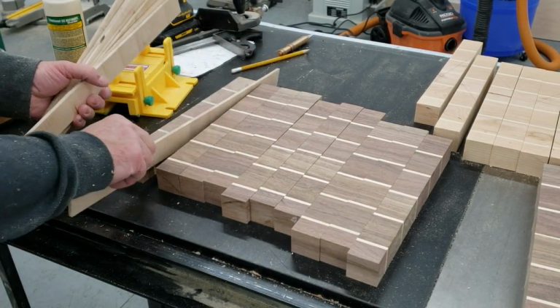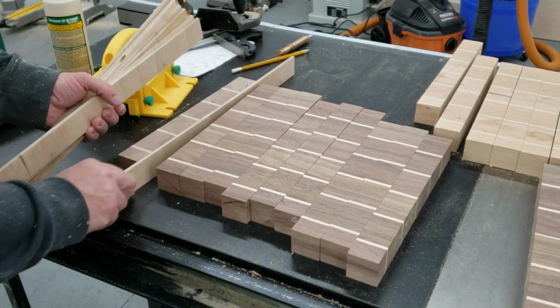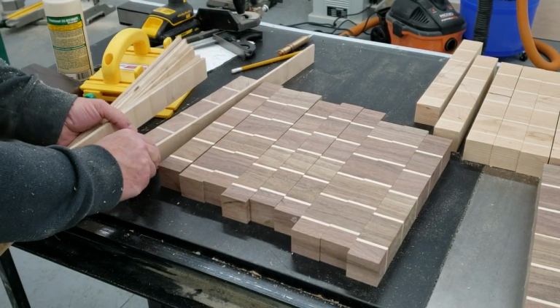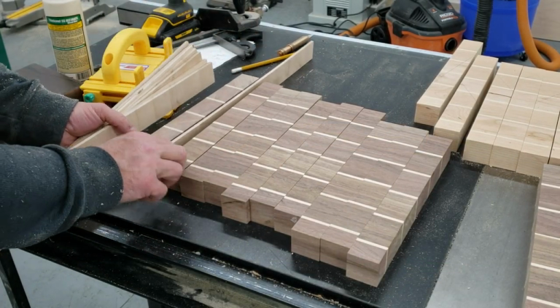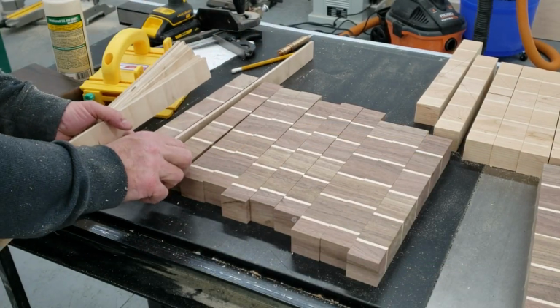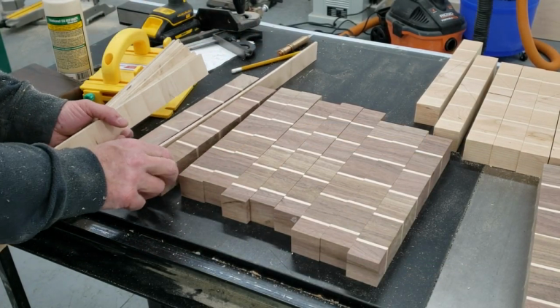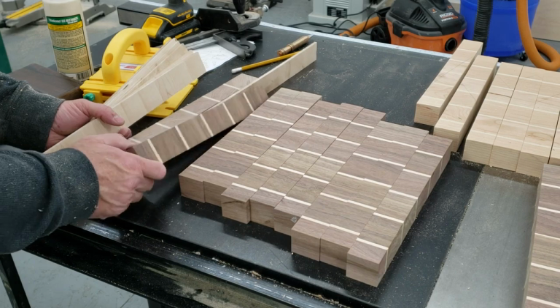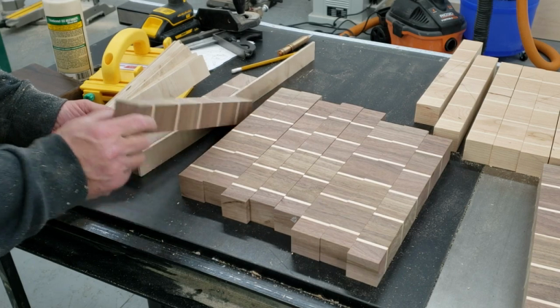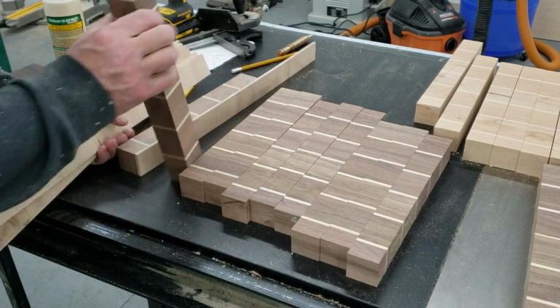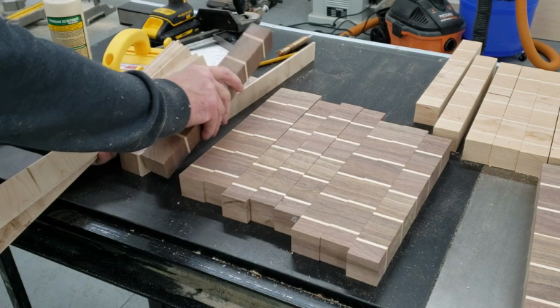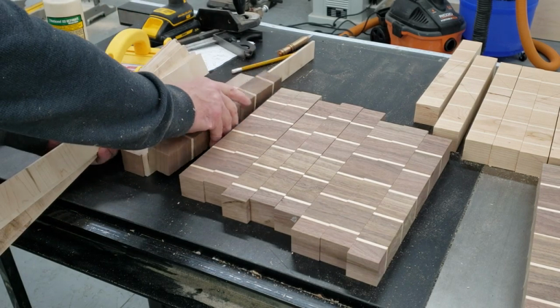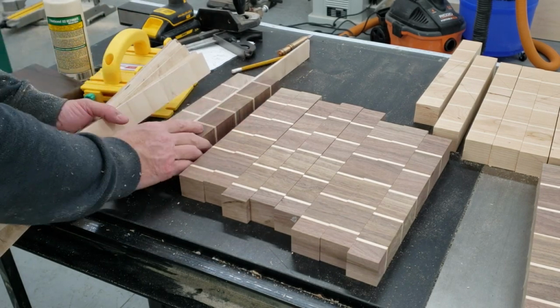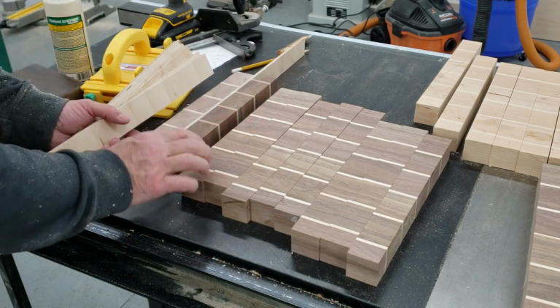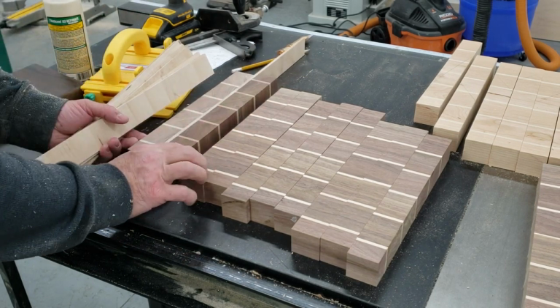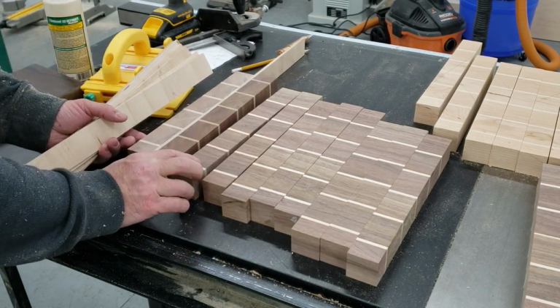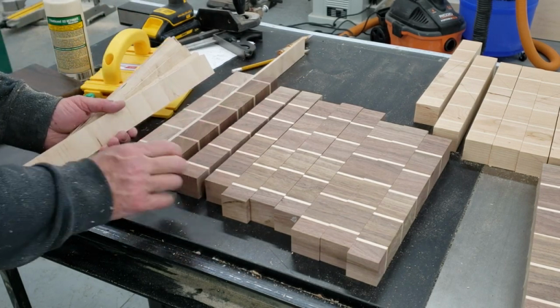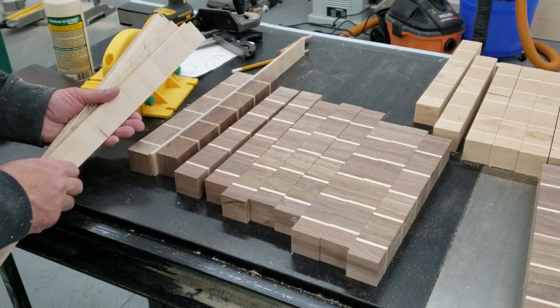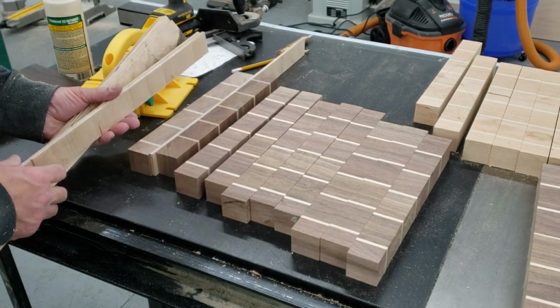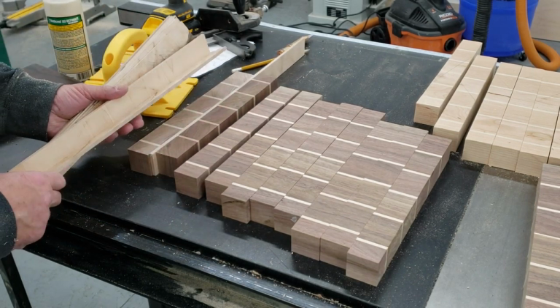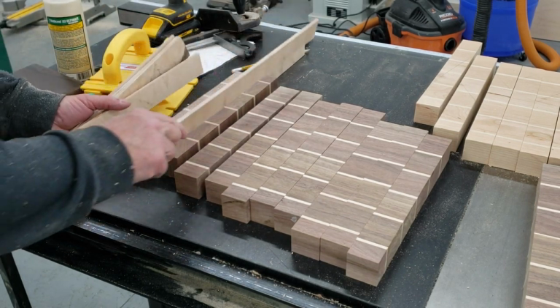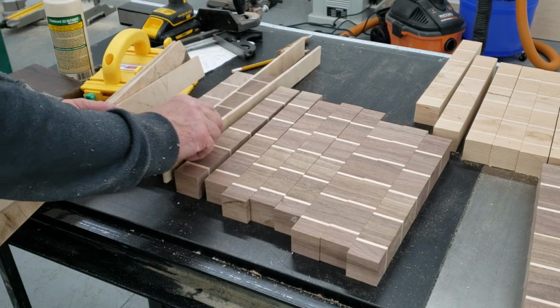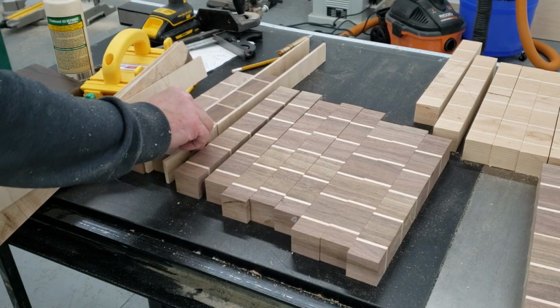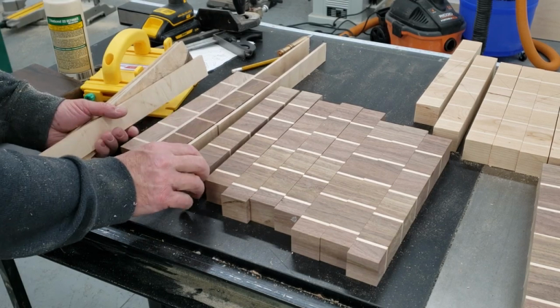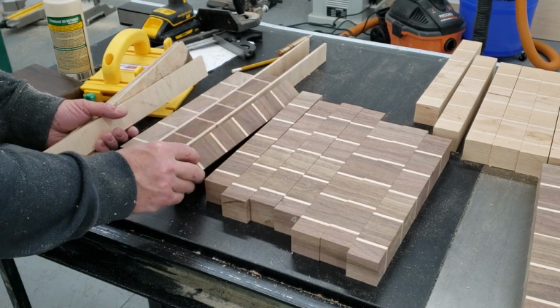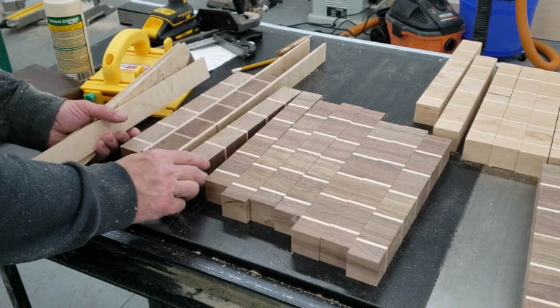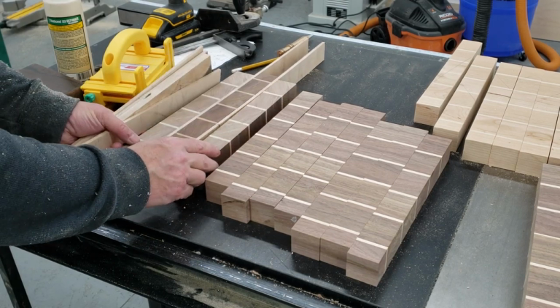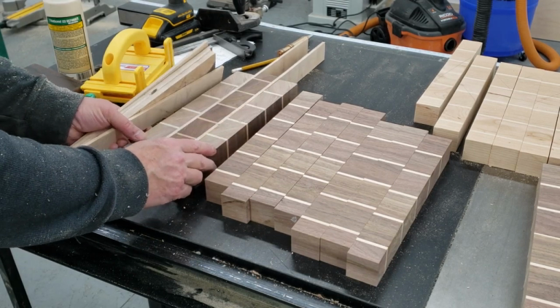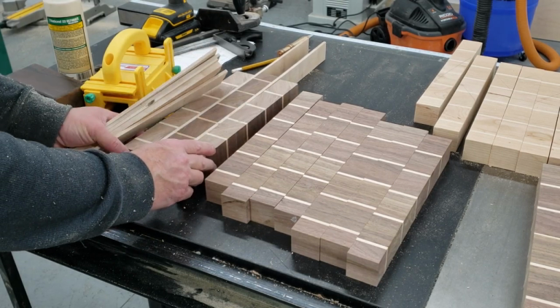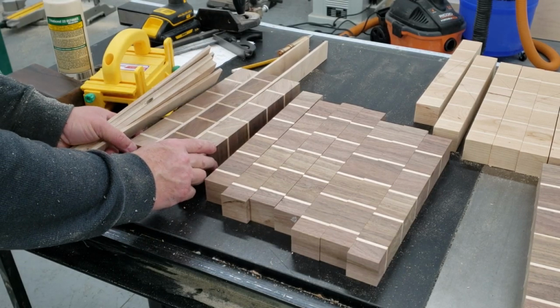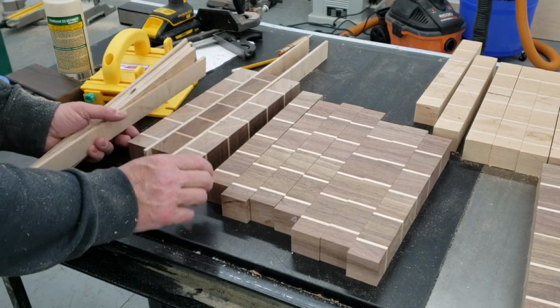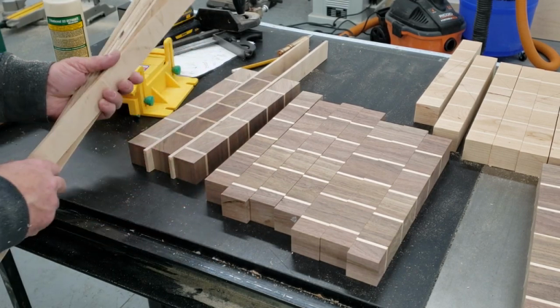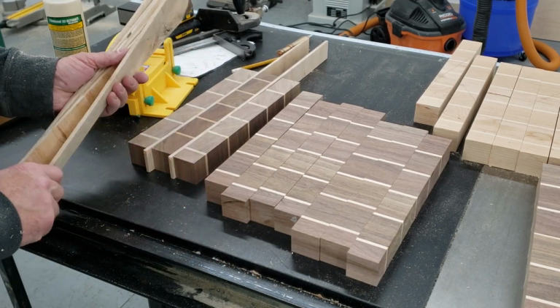Now we're going to arrange the boards so the end grain is oriented up, and we're also going to rotate the bricks so you have a half brick on either side. From there we're going to glue them up.